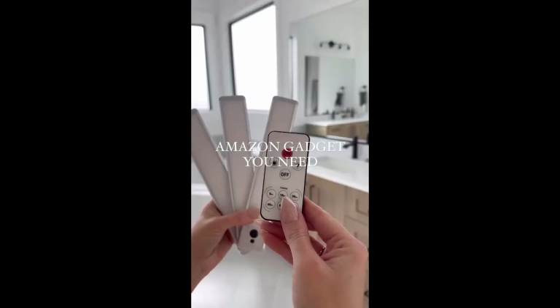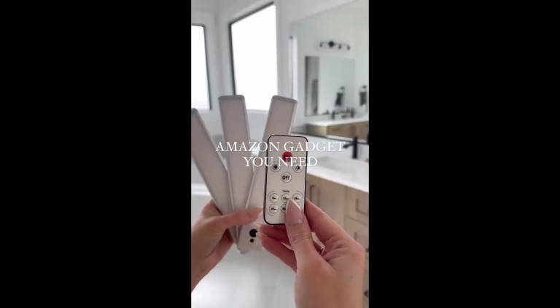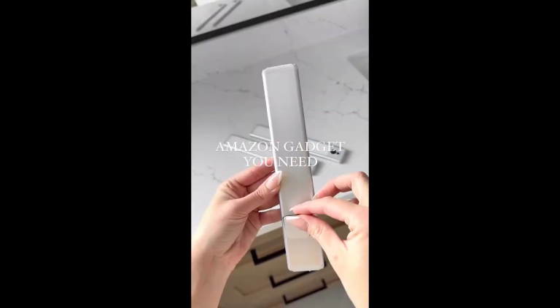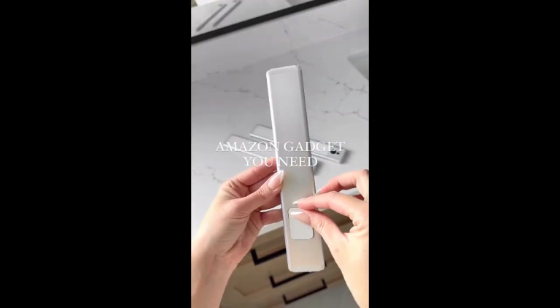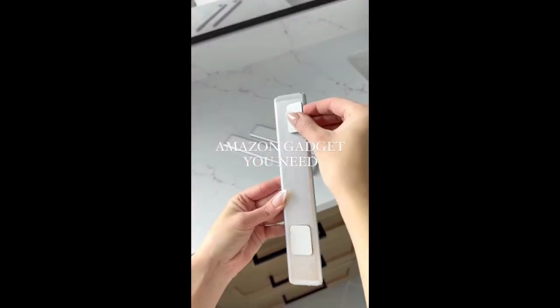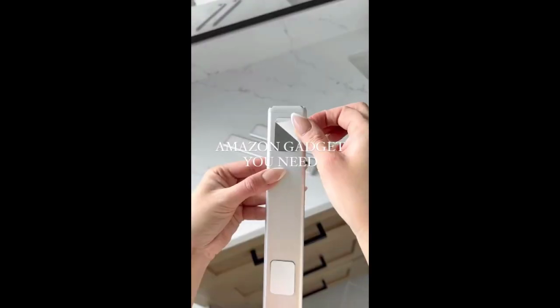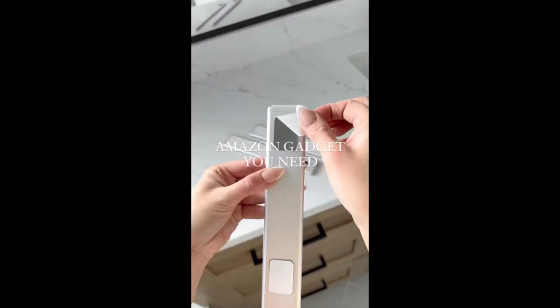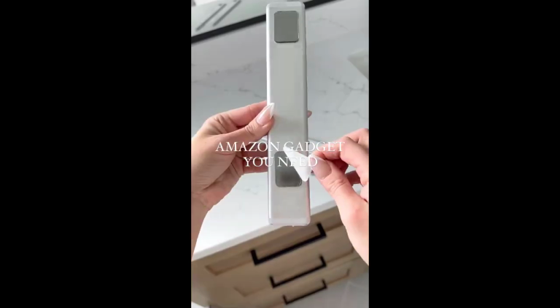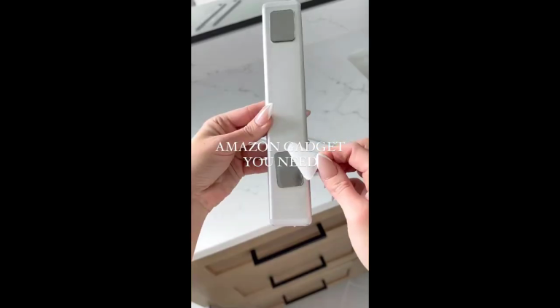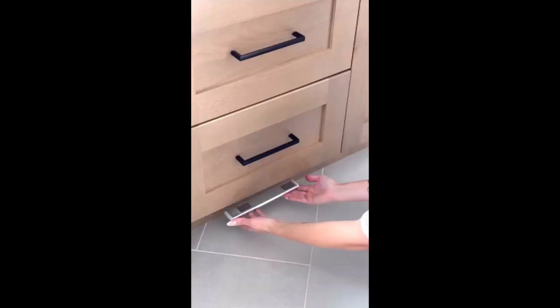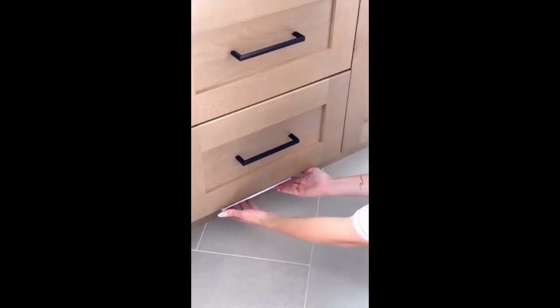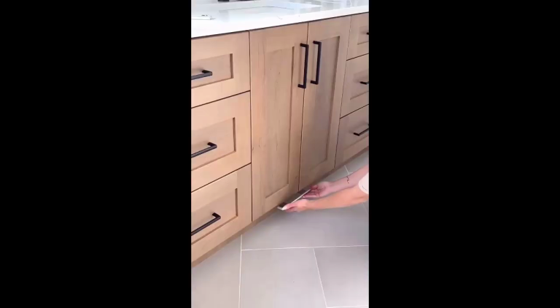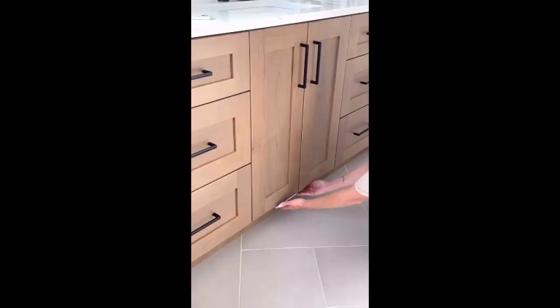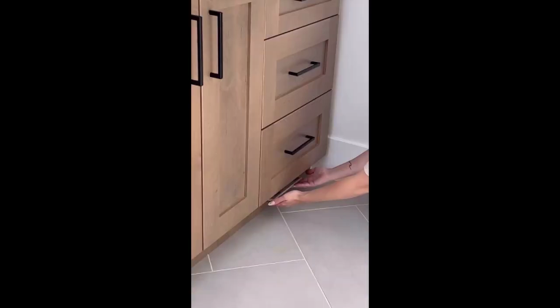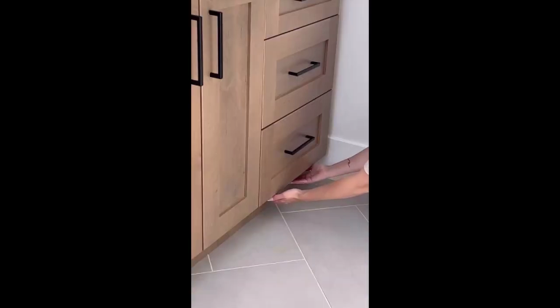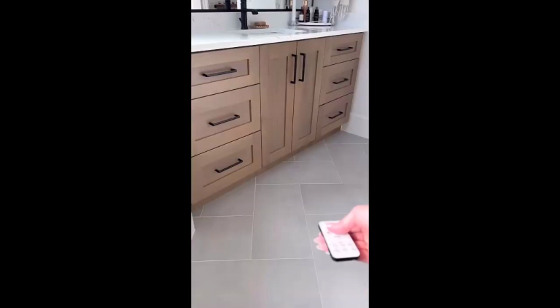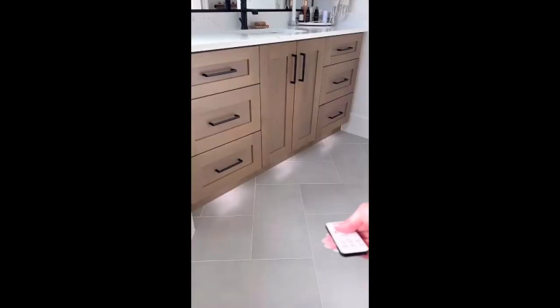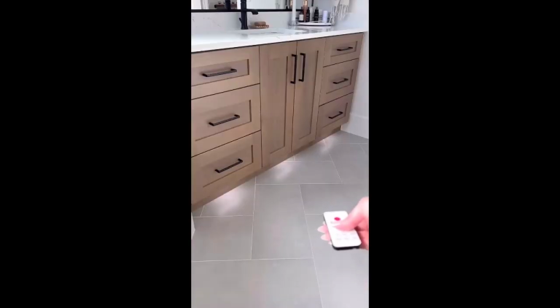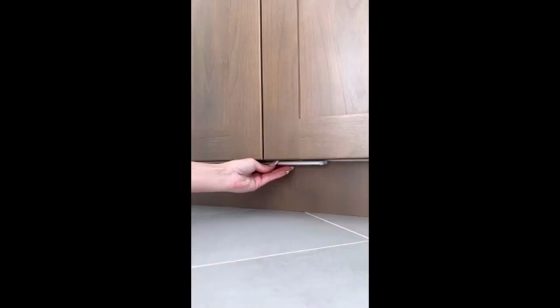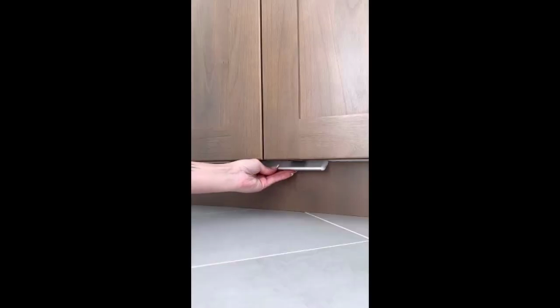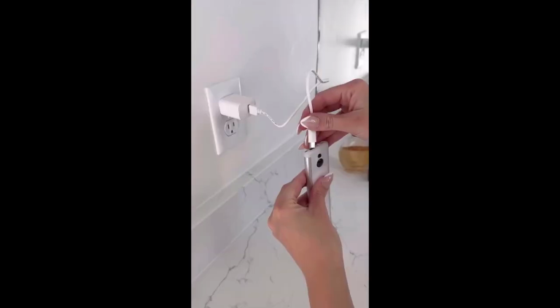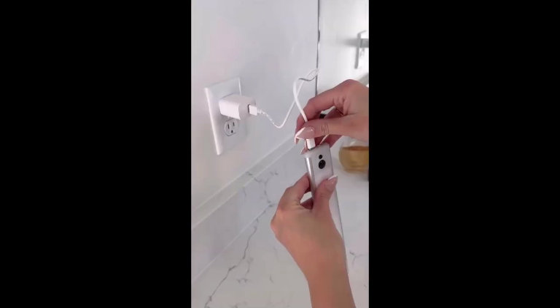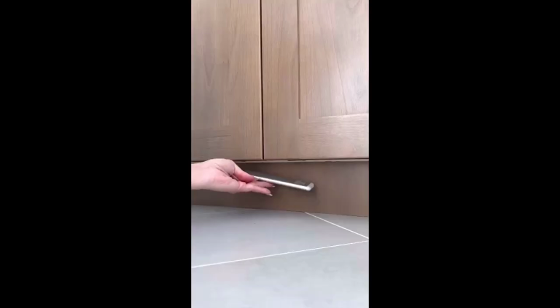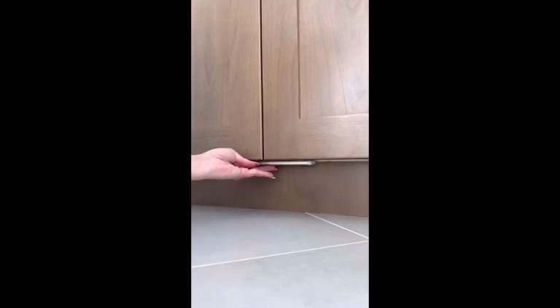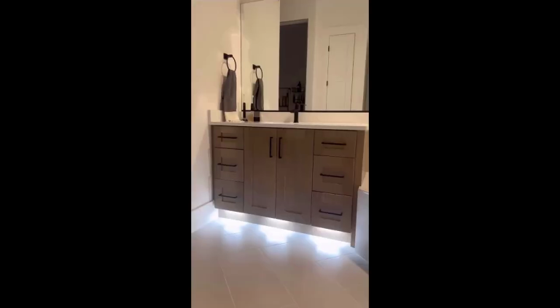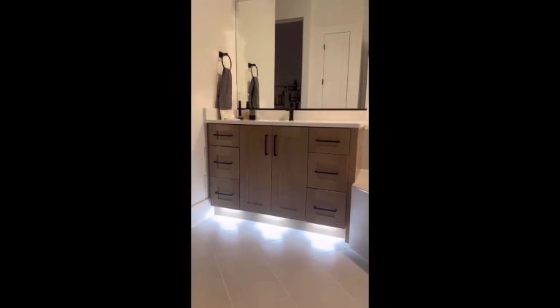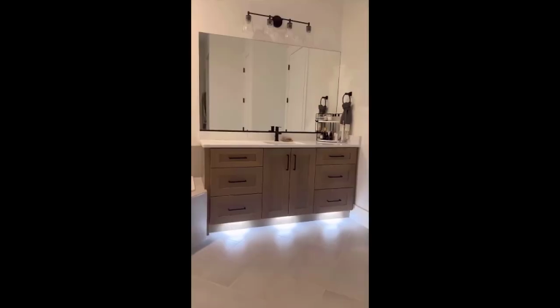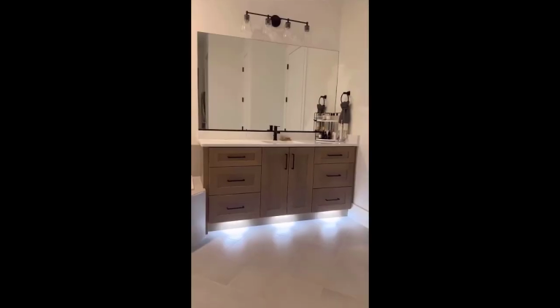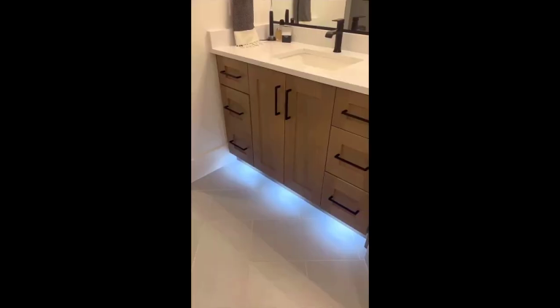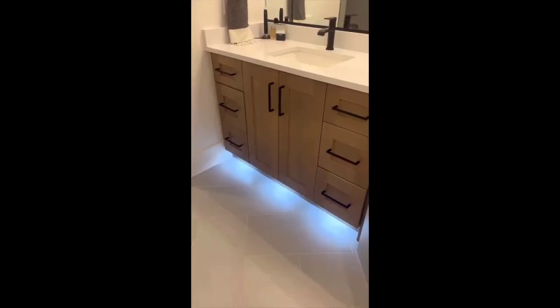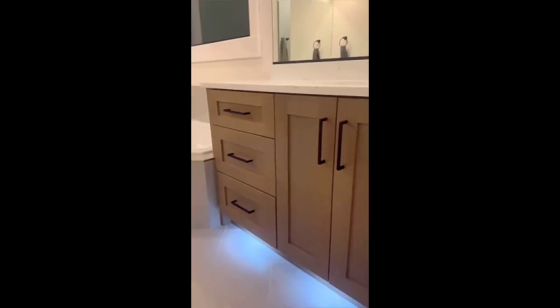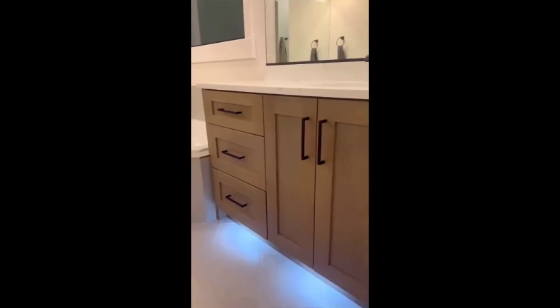Add some luxury to your home with these dimmable under-the-cabinet lights. They have a remote control, they're magnetic to easily take off and on to charge, and last up to 60 days per charge on auto mode.